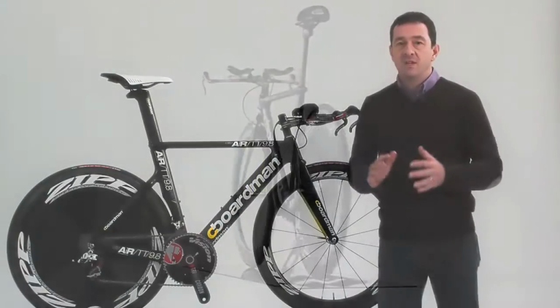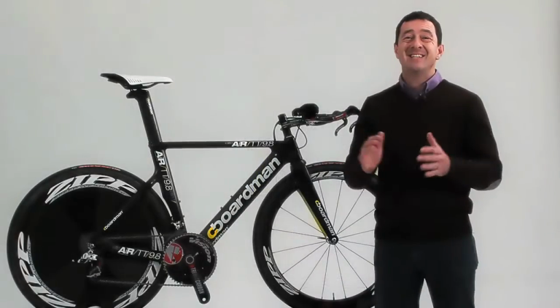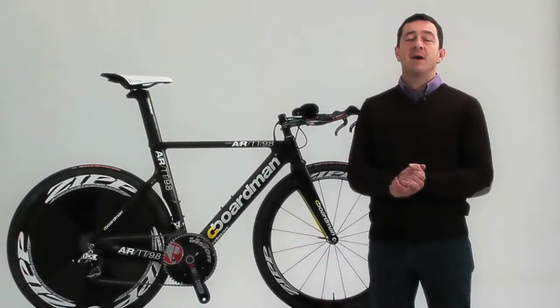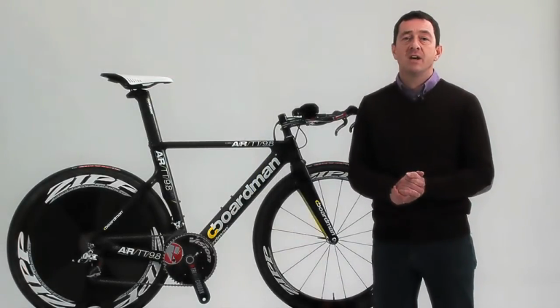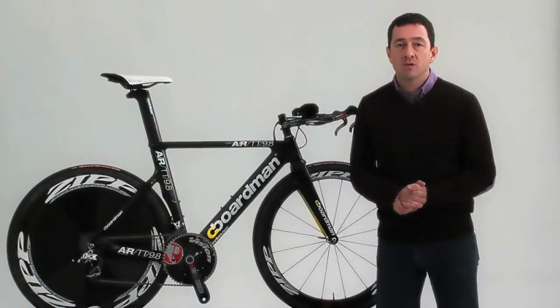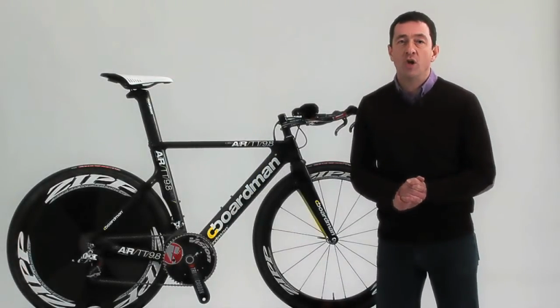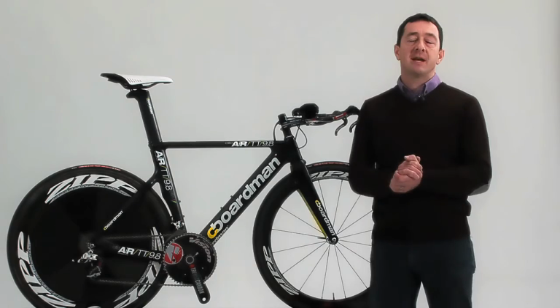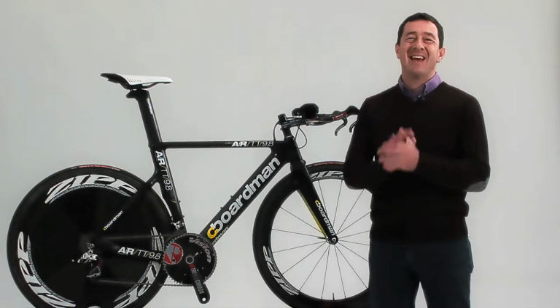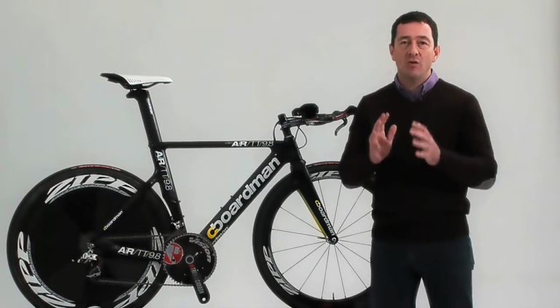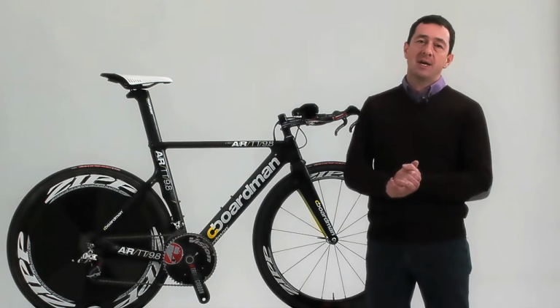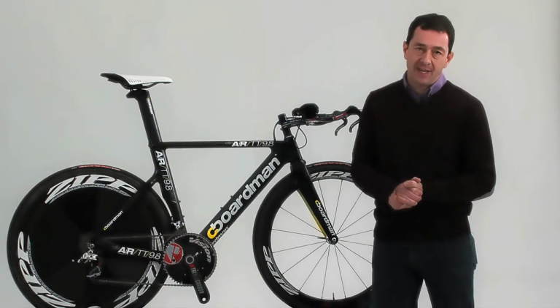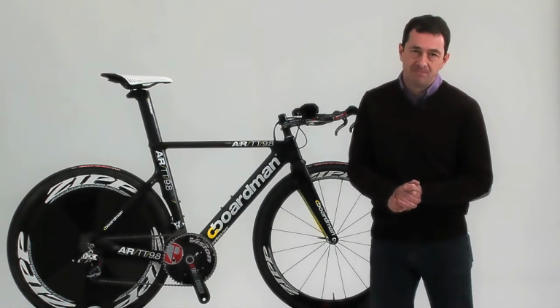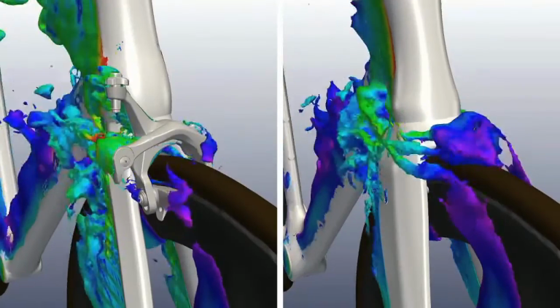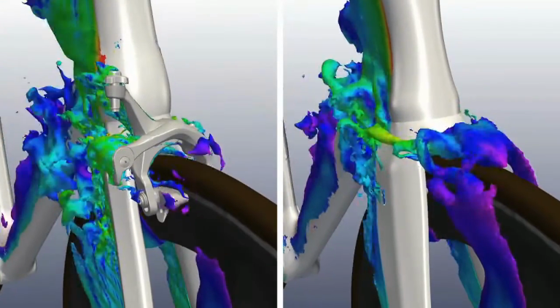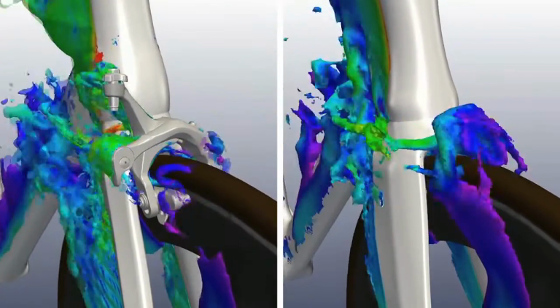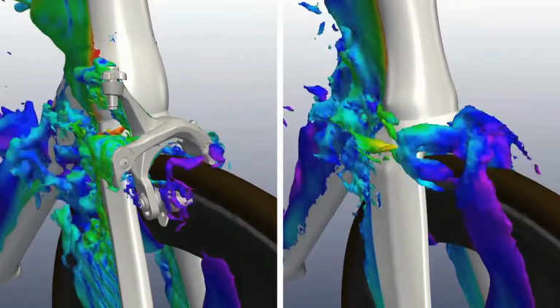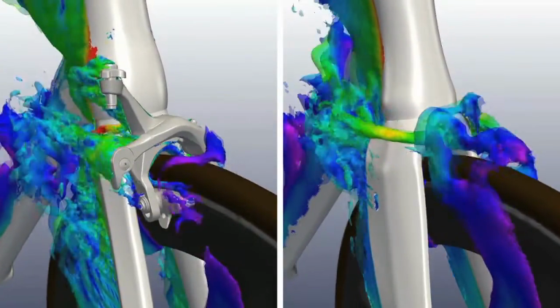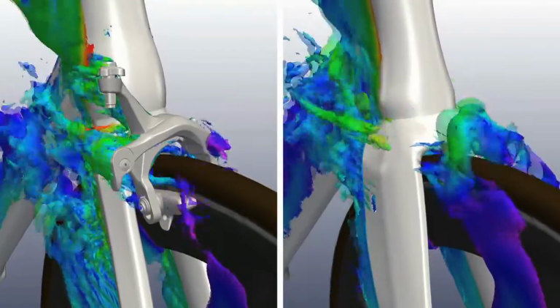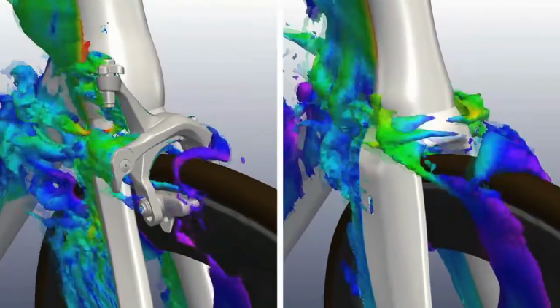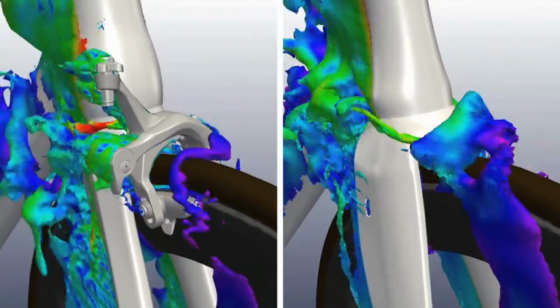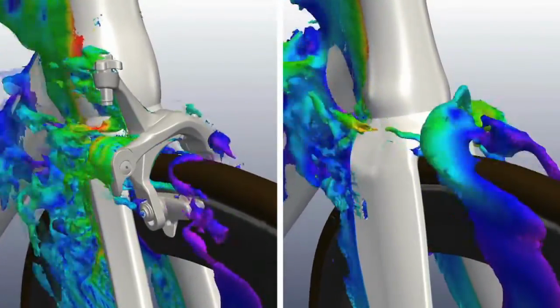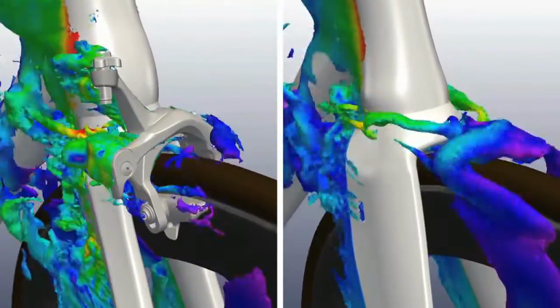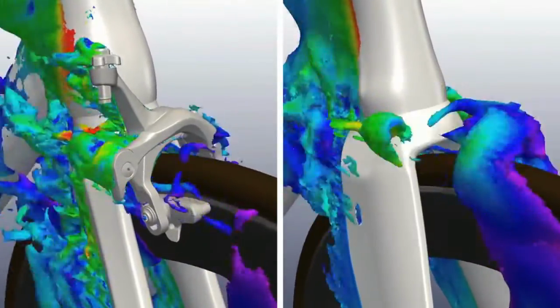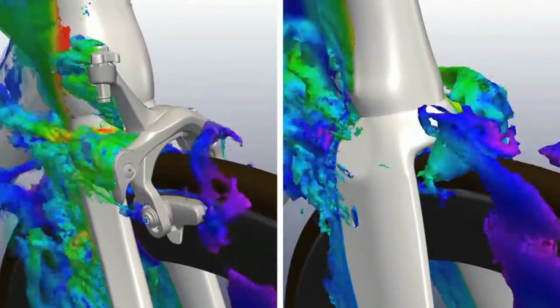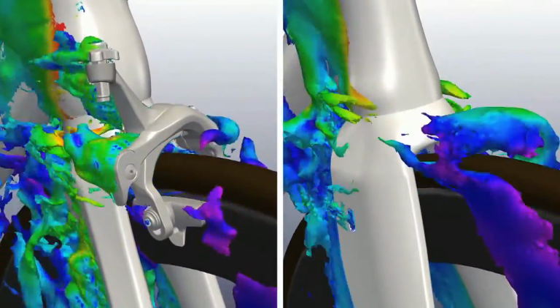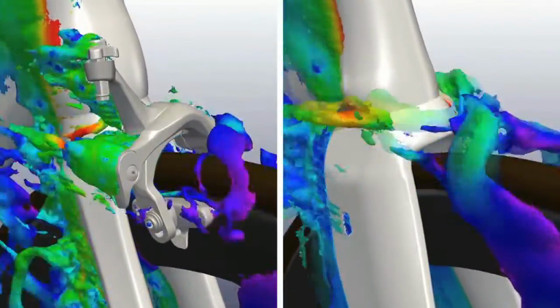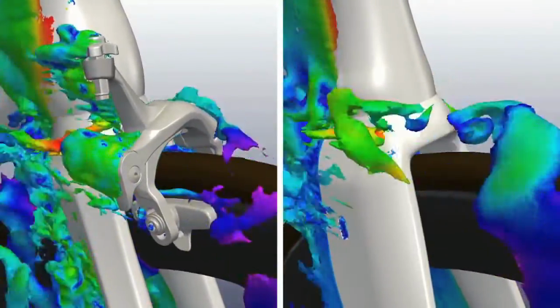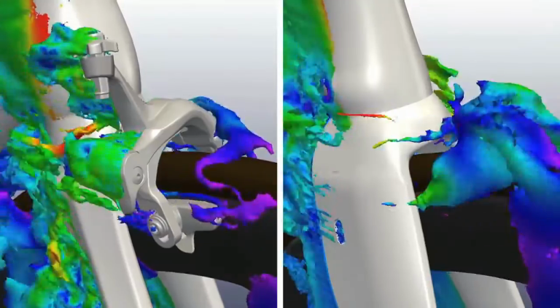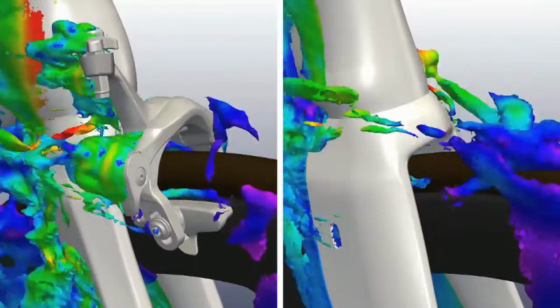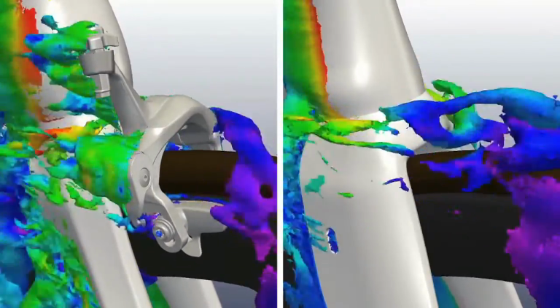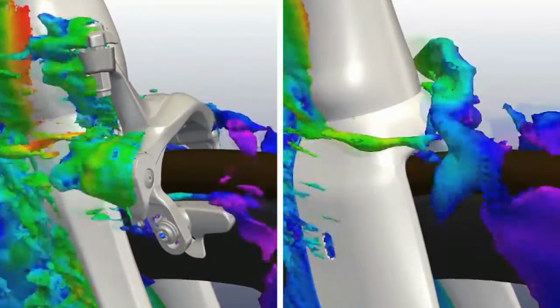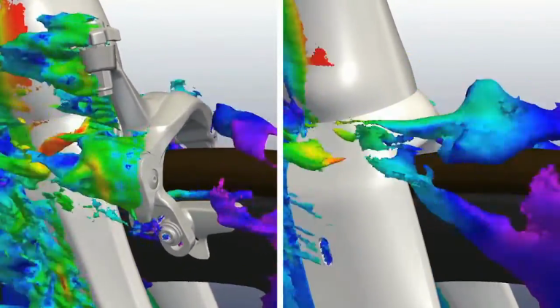The Air TT frame design is focused more on aerodynamics than any other bike in our range. The very latest computational fluid dynamics — CFD — modelling techniques were used to optimise tube shapes to cope with real-world airflow conditions.